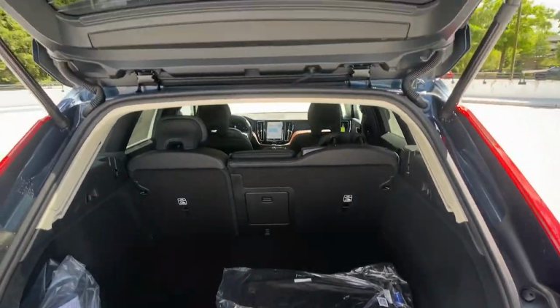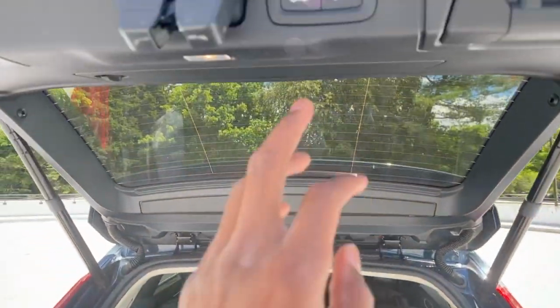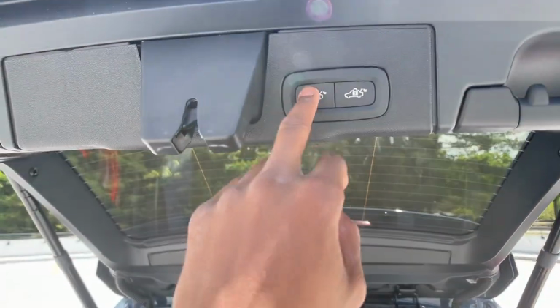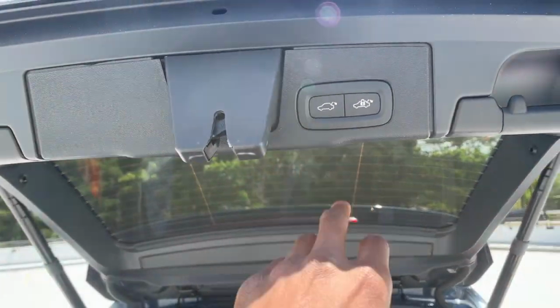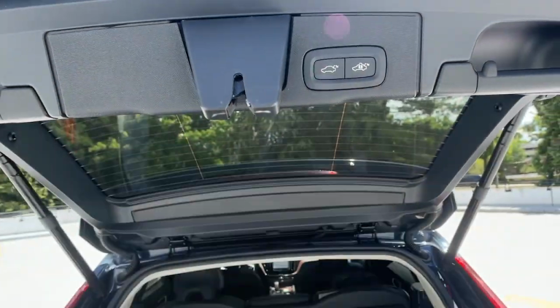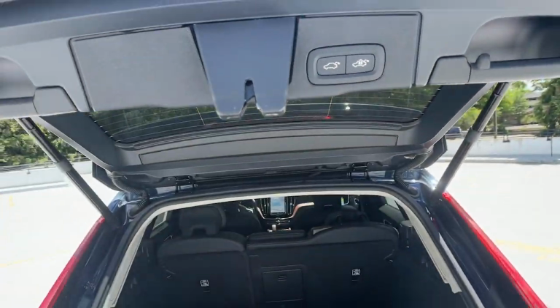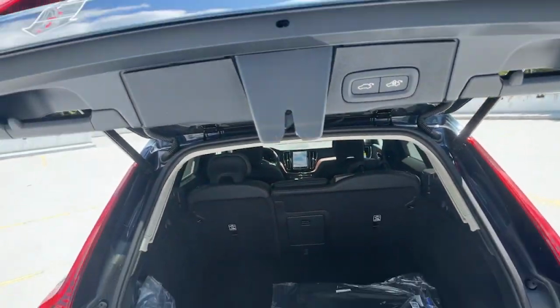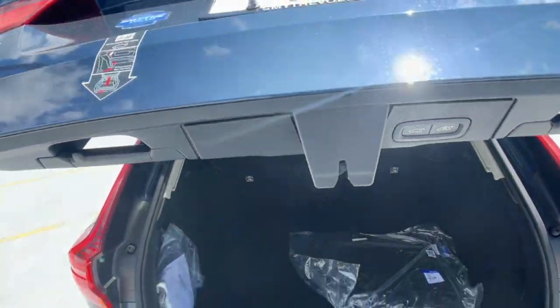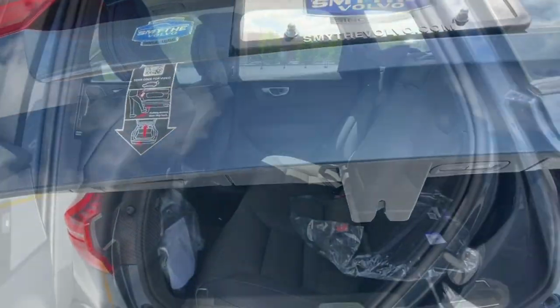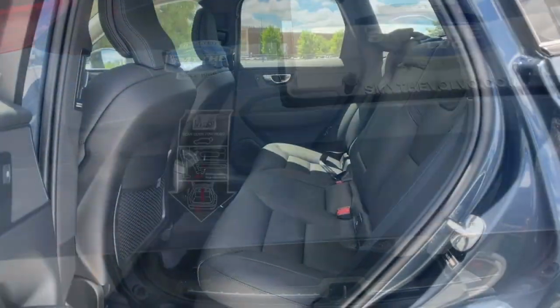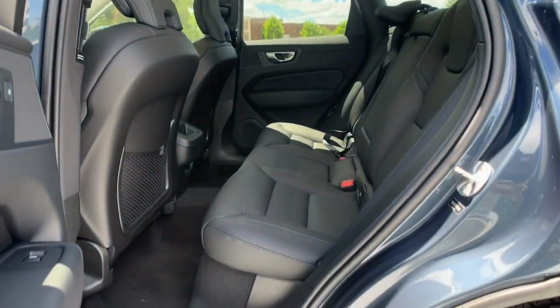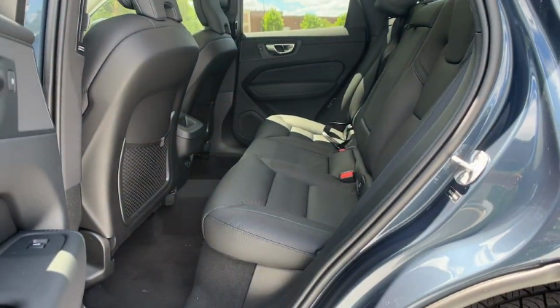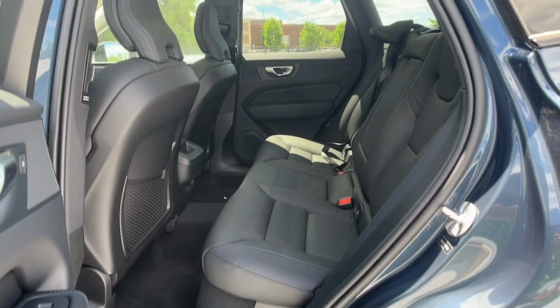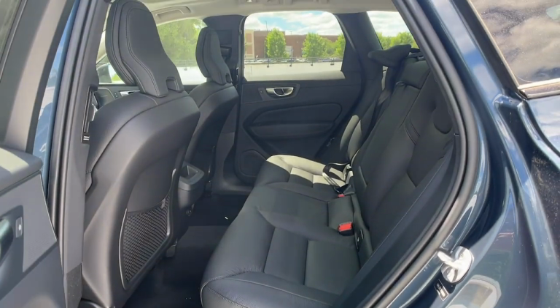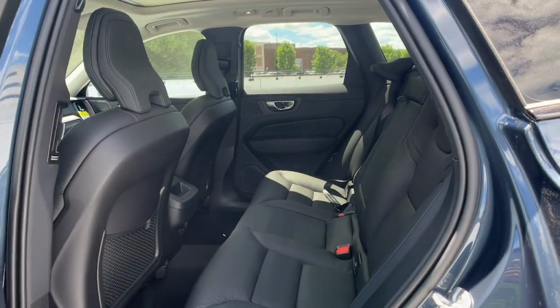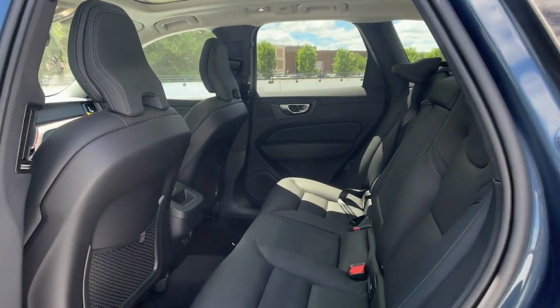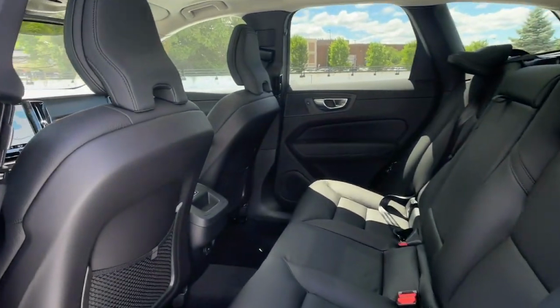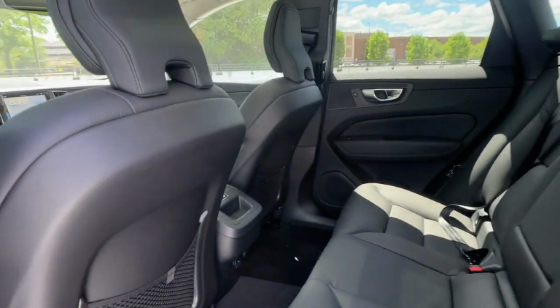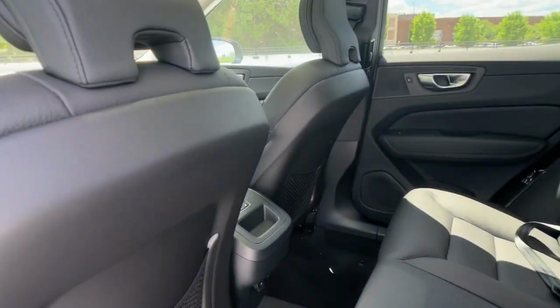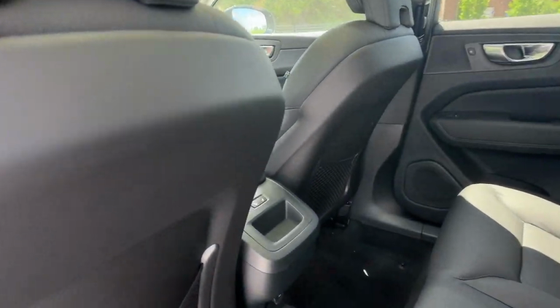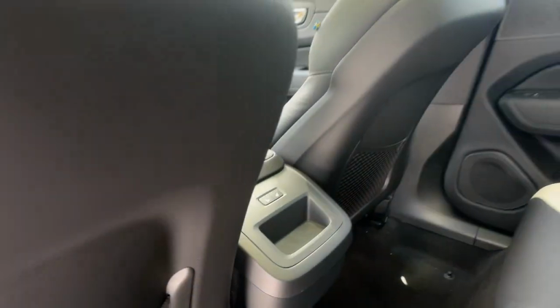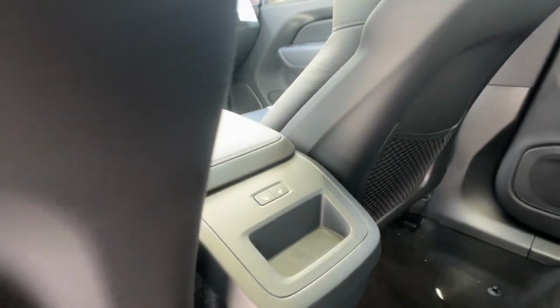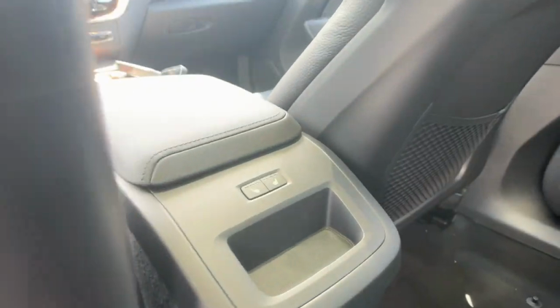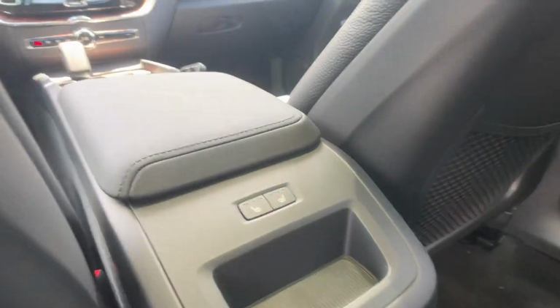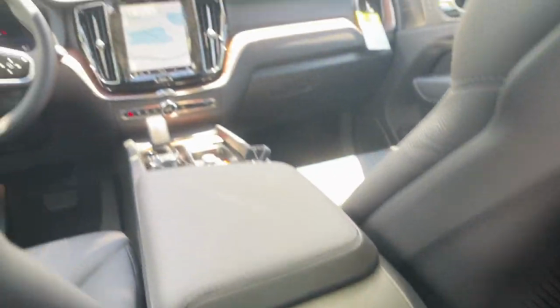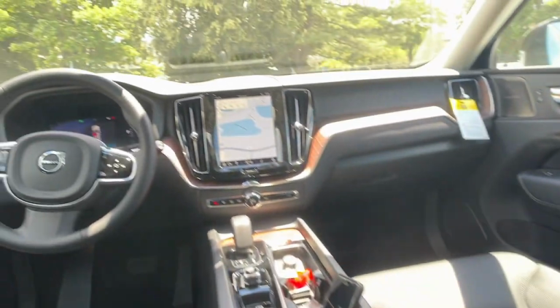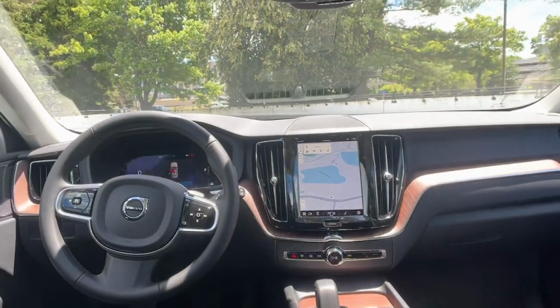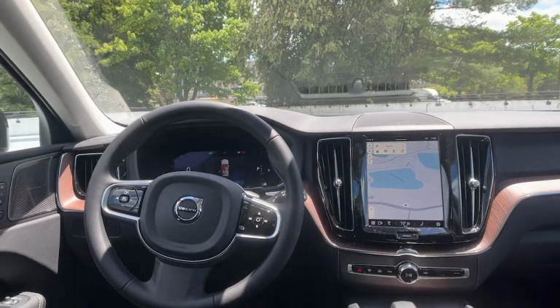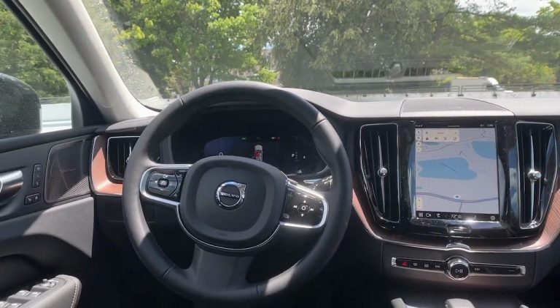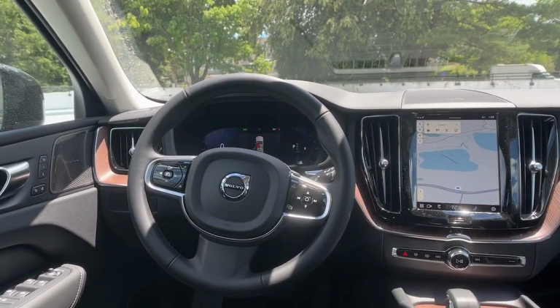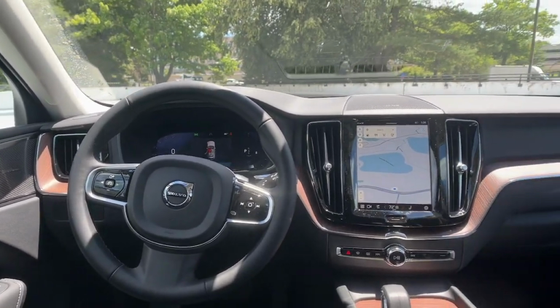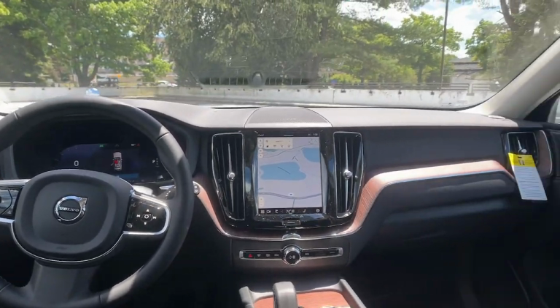The following are some of this vehicle's highlighted options: Apple CarPlay and/or Android Auto, keyless entry, moonroof, backup camera, fog lamps, premium sound system.